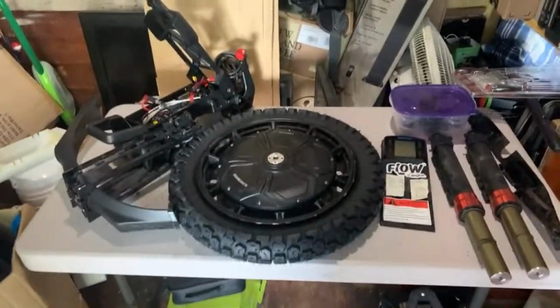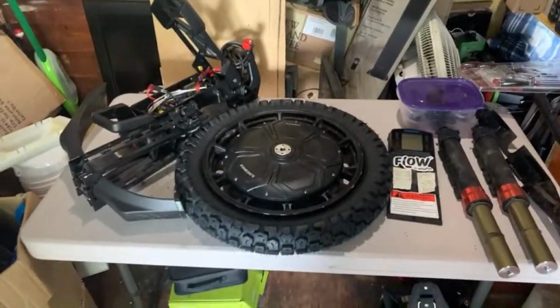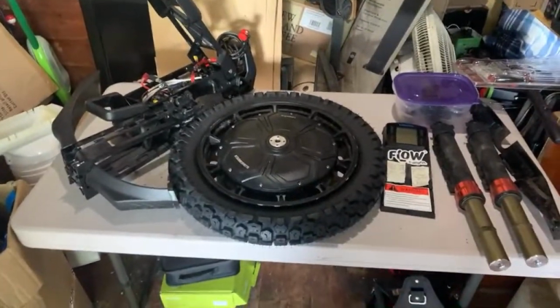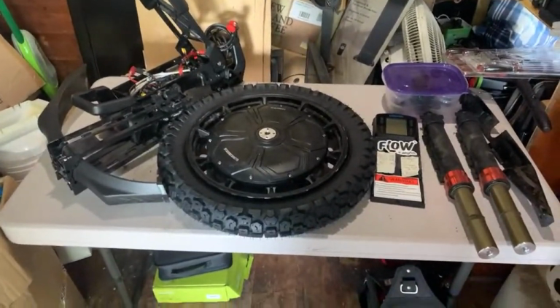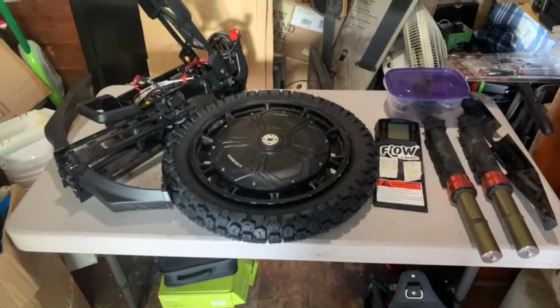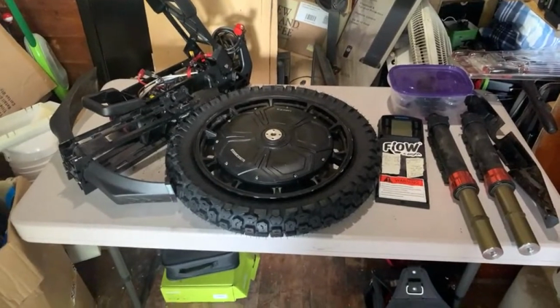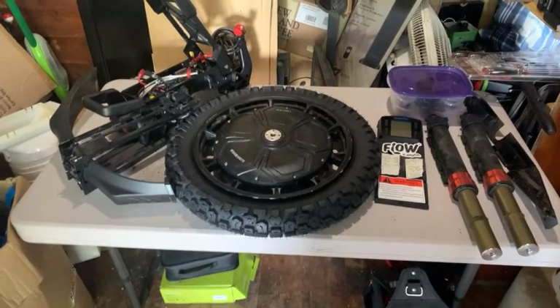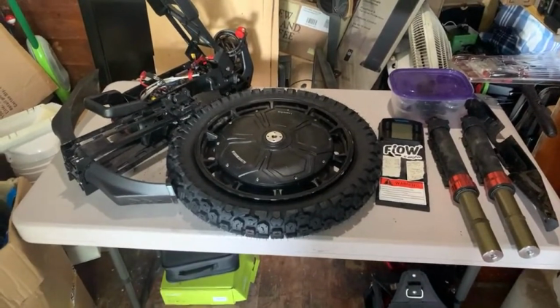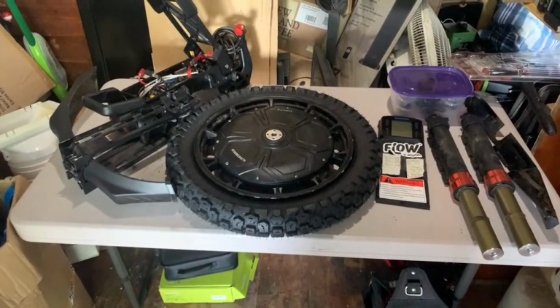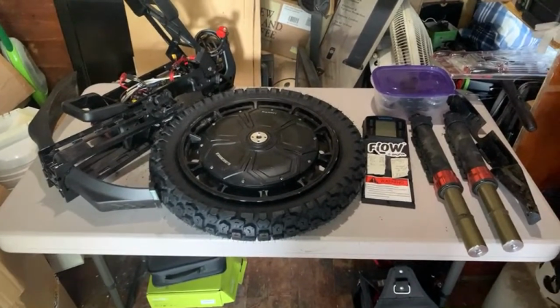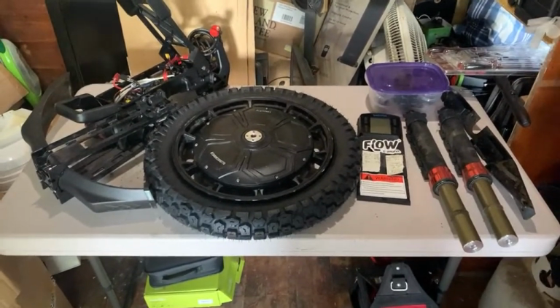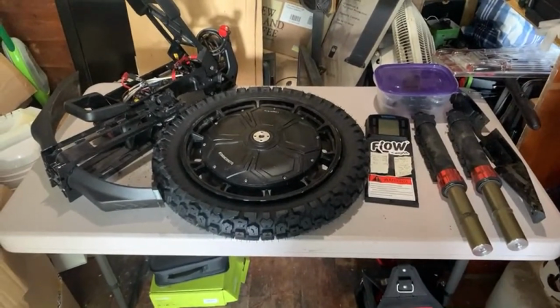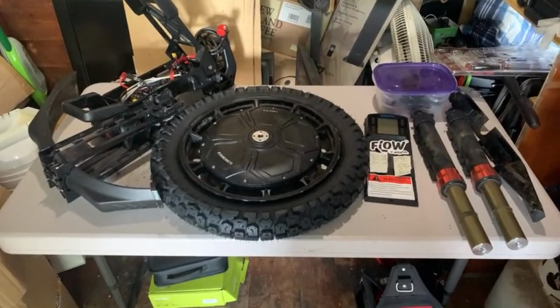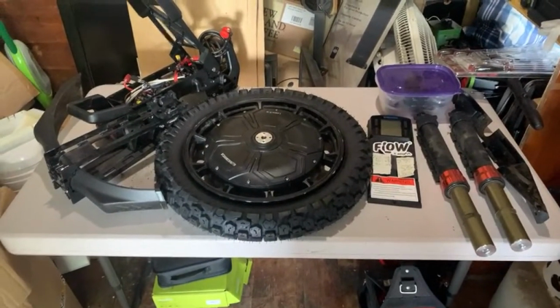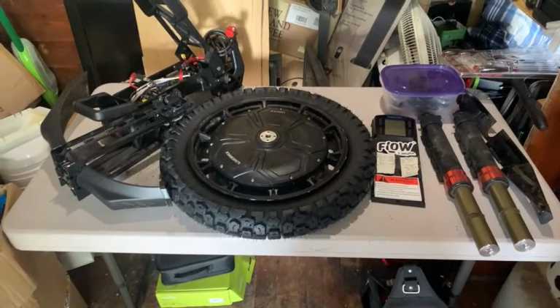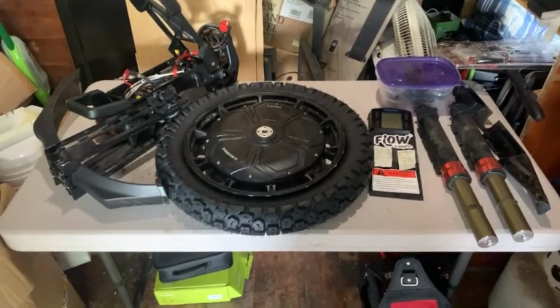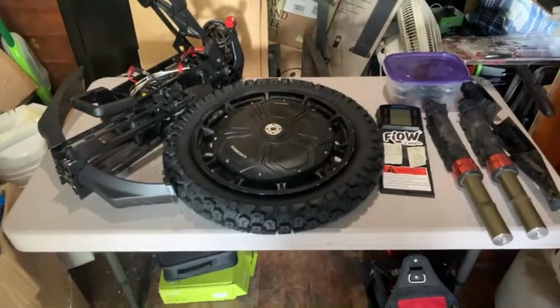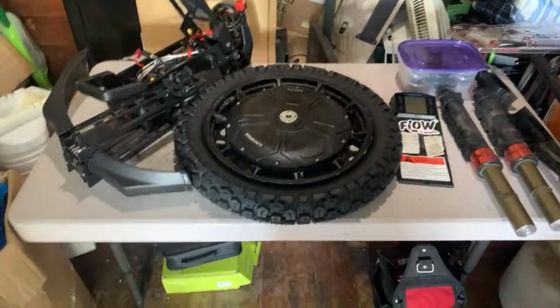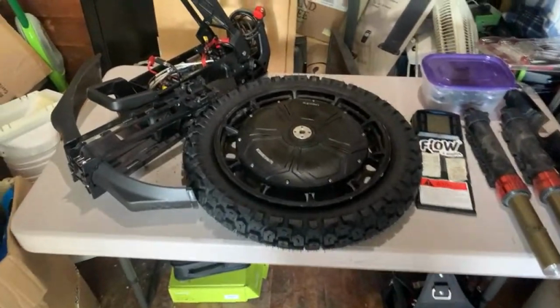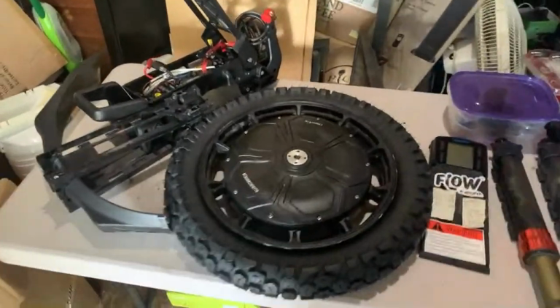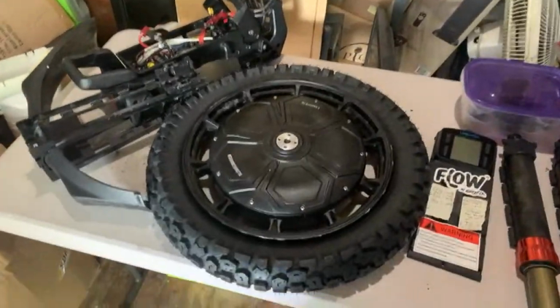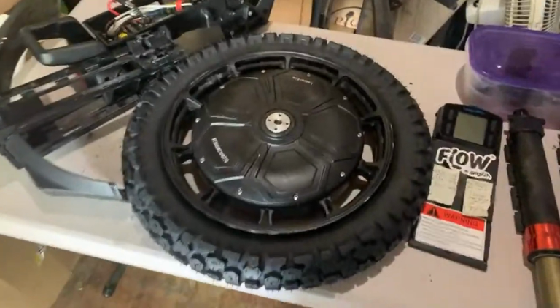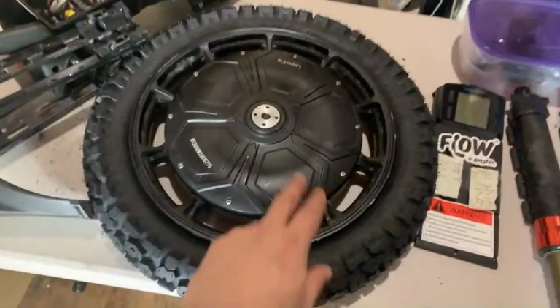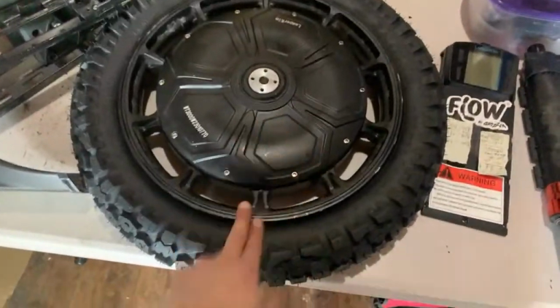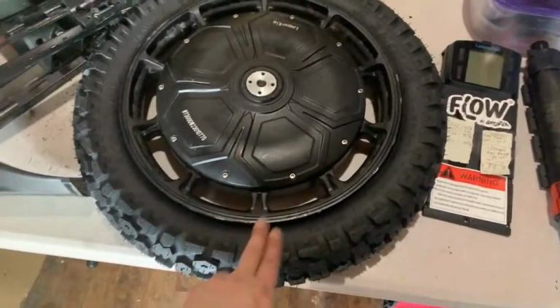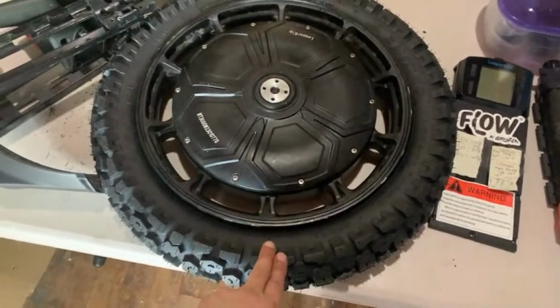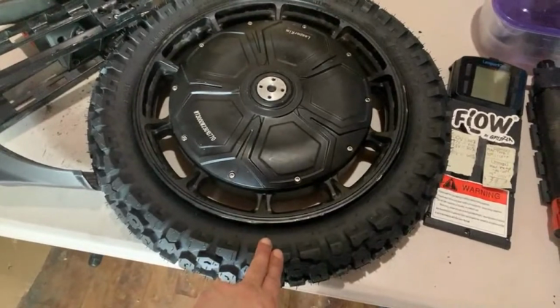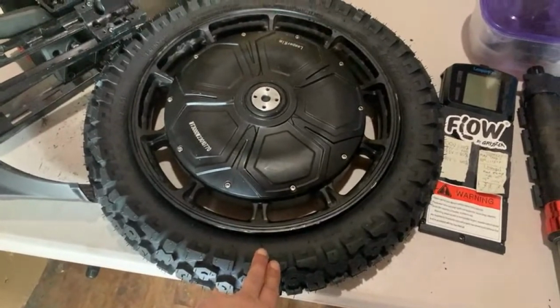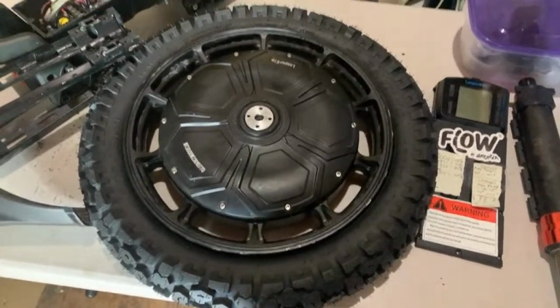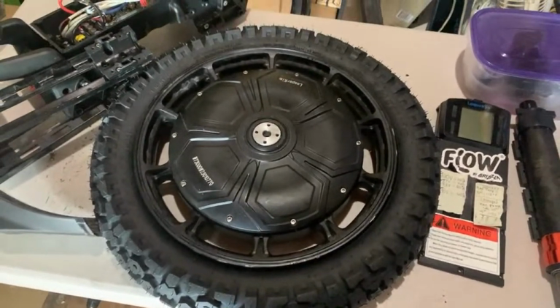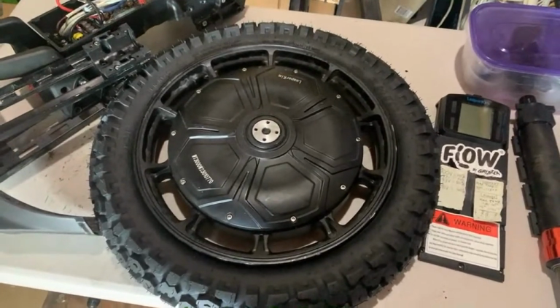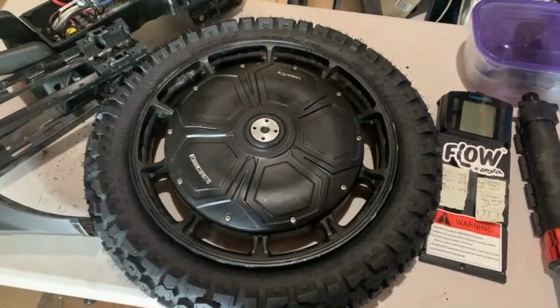First of all, it was a bitch to get the Kenda off. I figured it out and got it off. Then the Shinko was a bitch to put on.